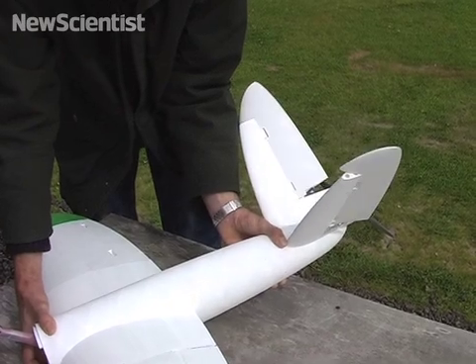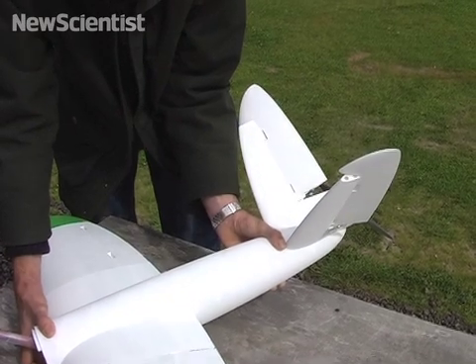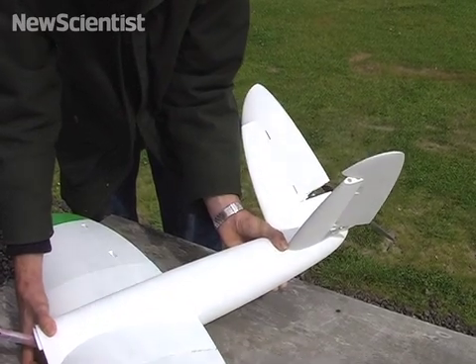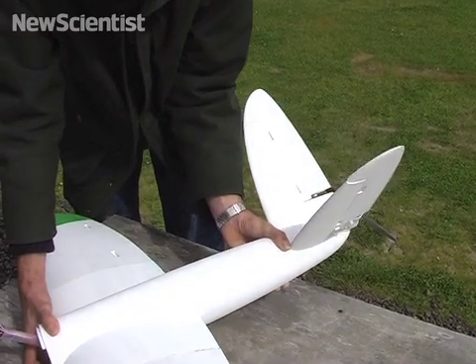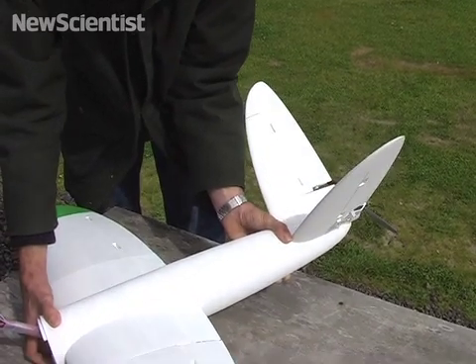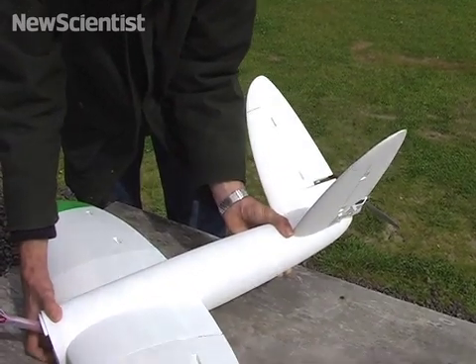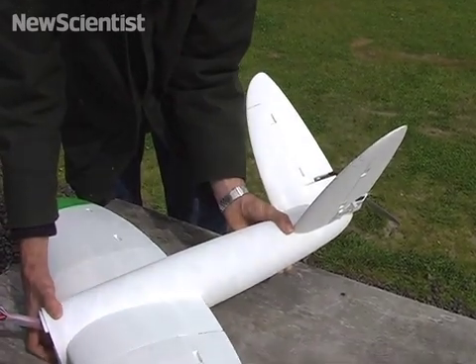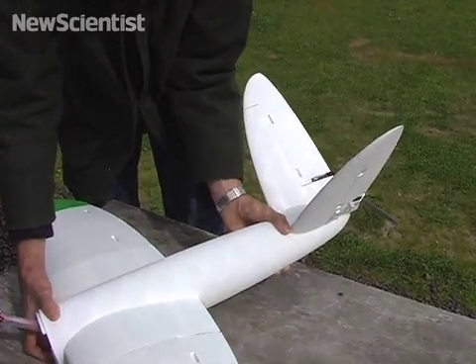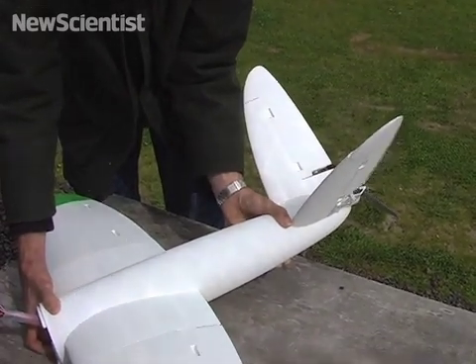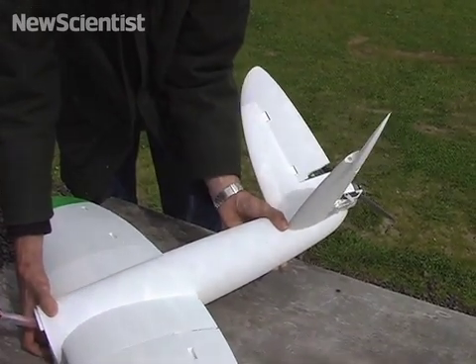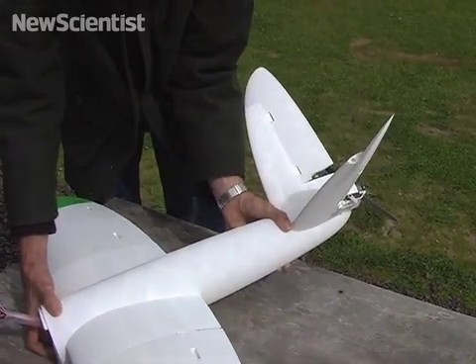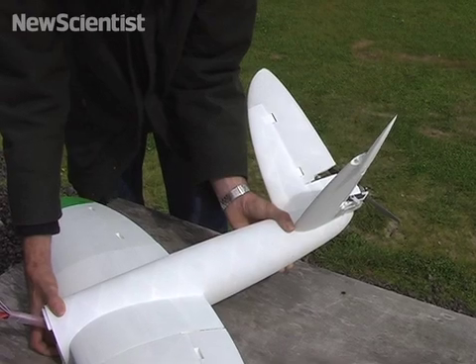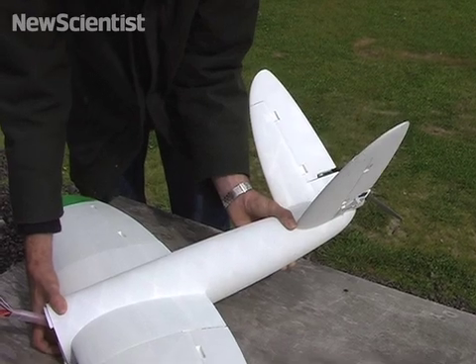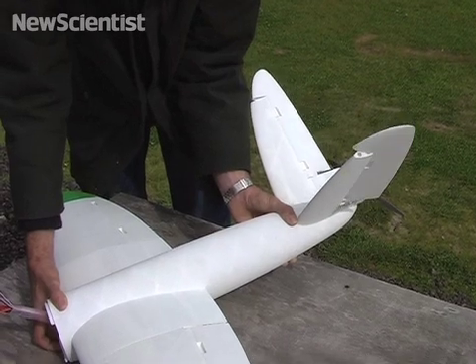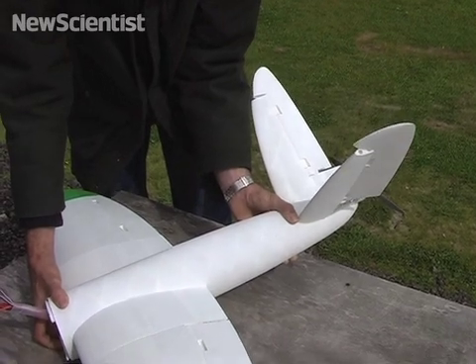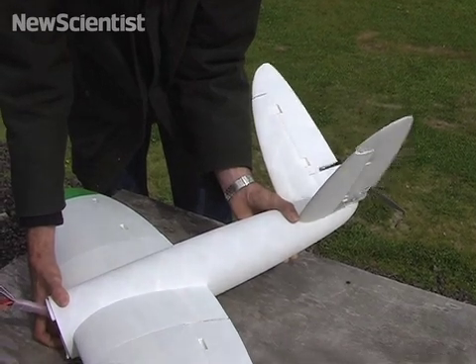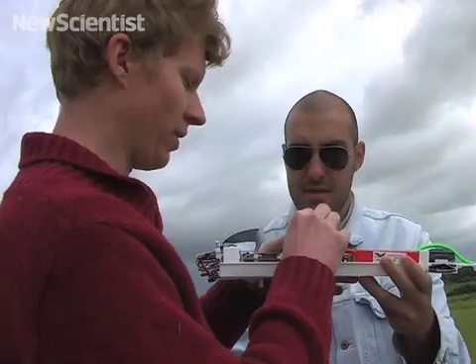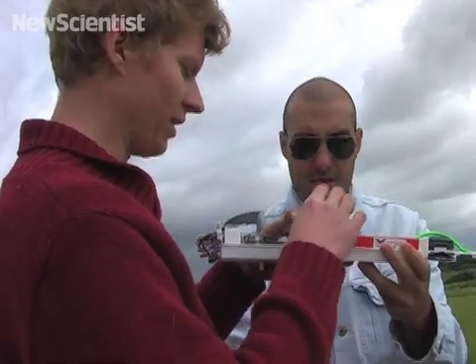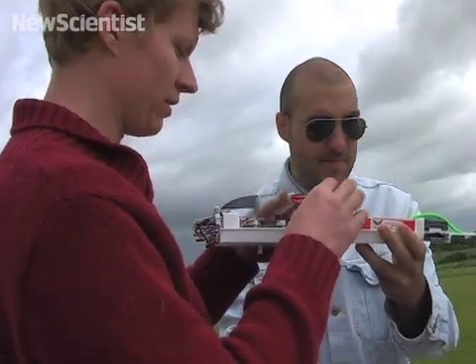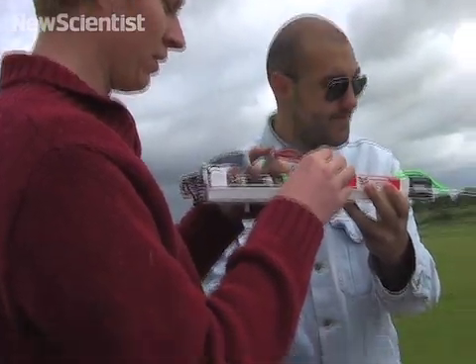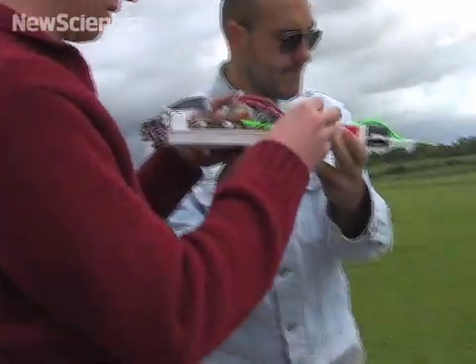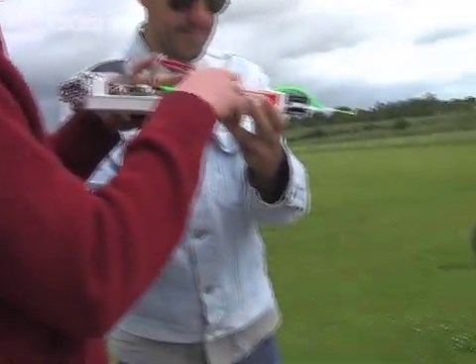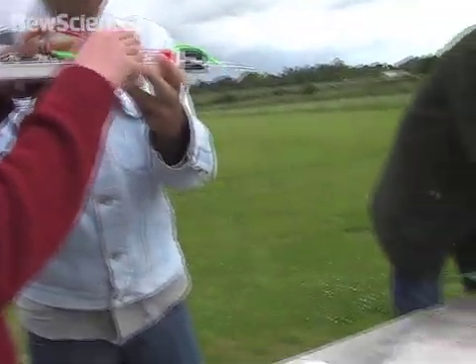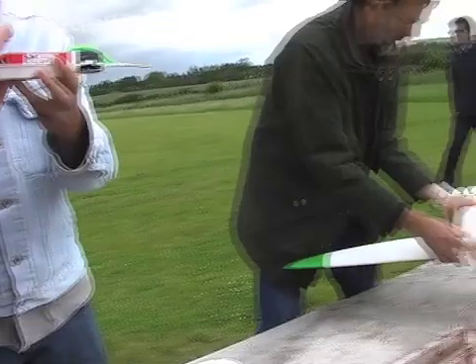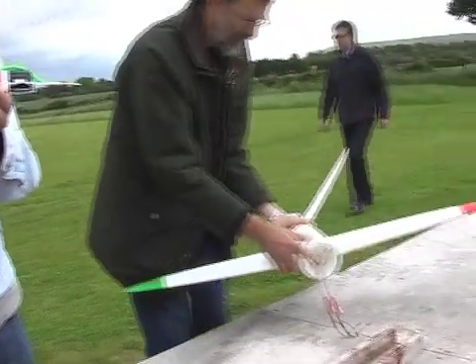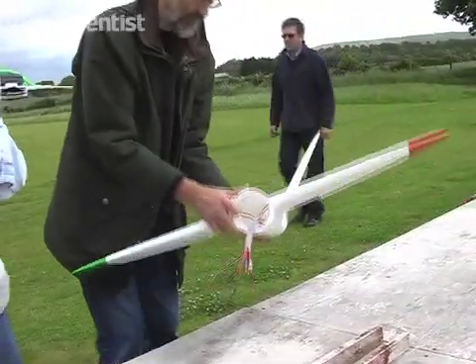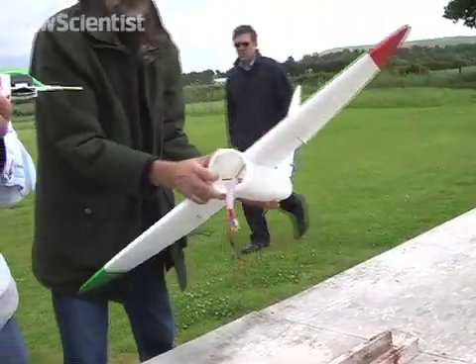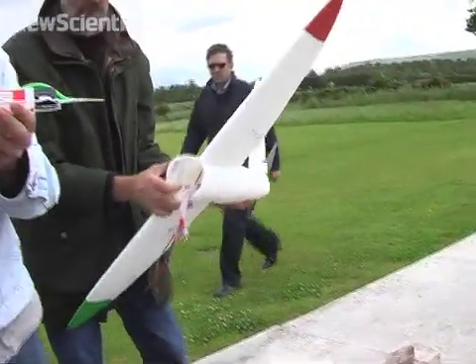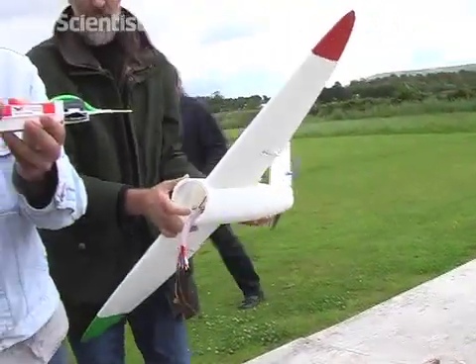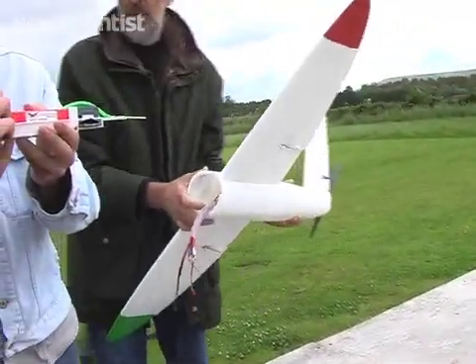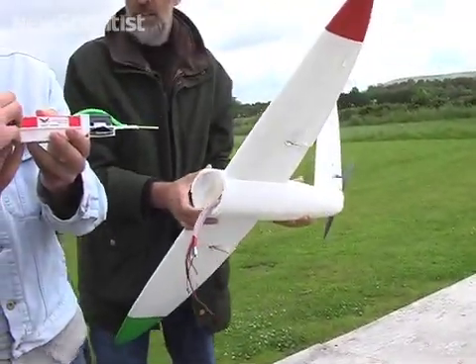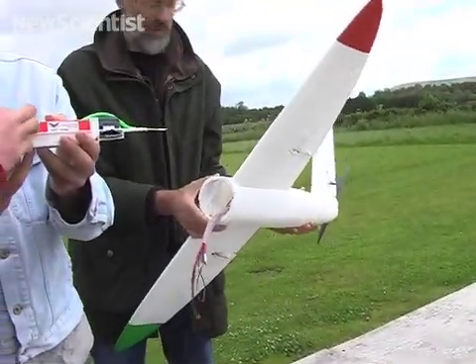Even moving parts are printed all at once, making it much easier to produce a plane. The process also makes it simple to tweak a design and reprint it, or to create complex structures.